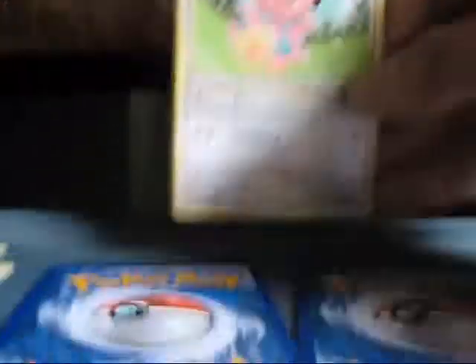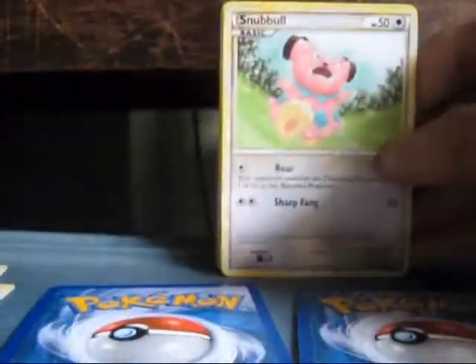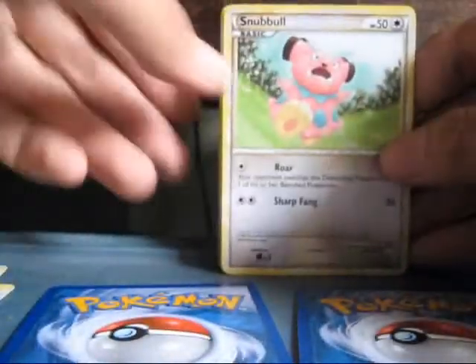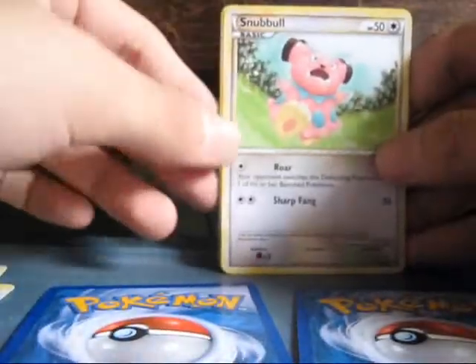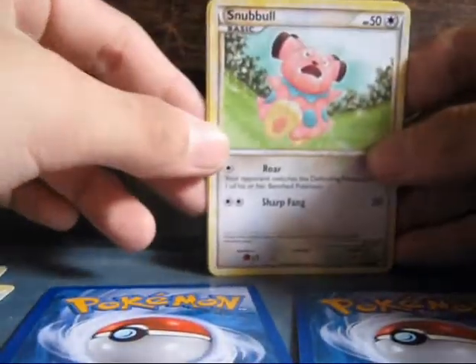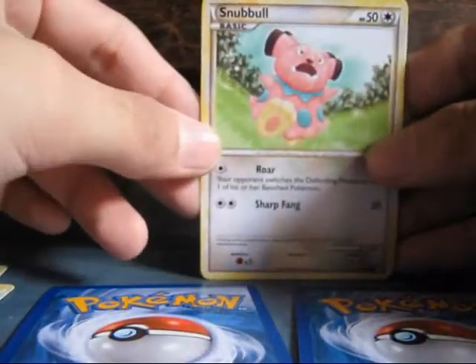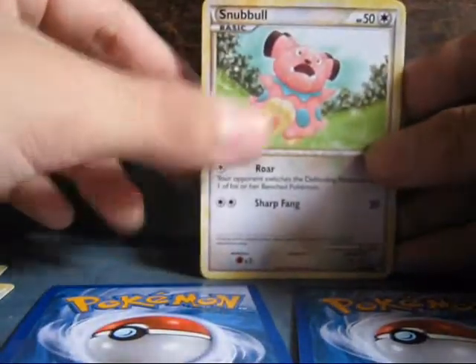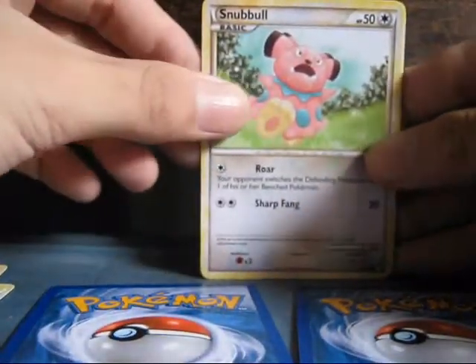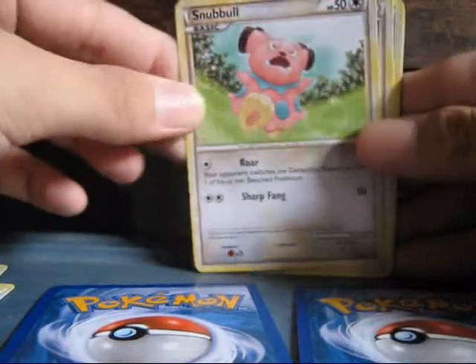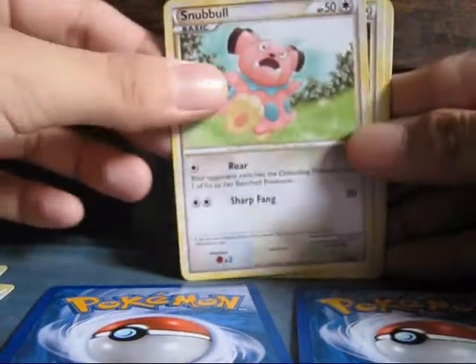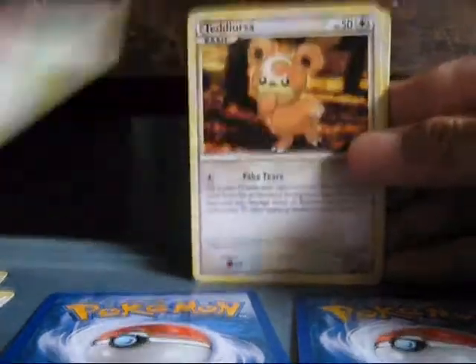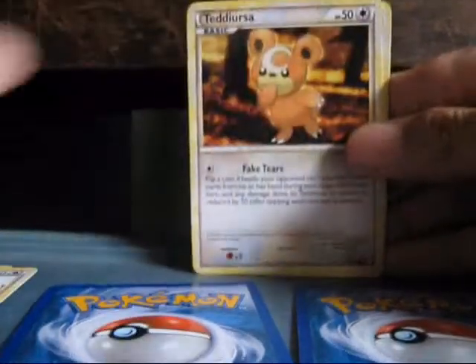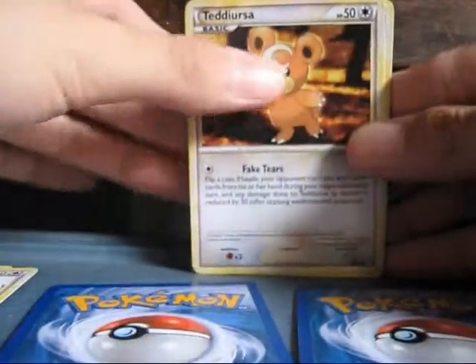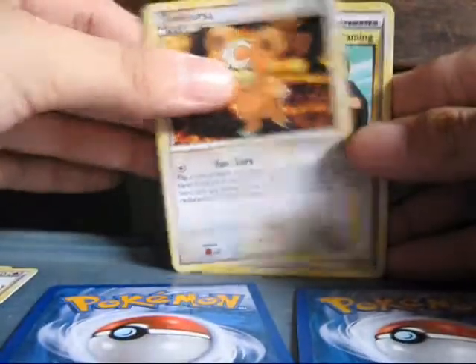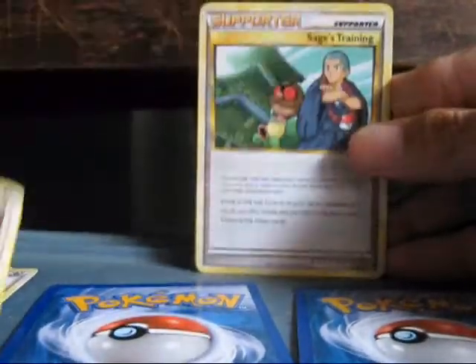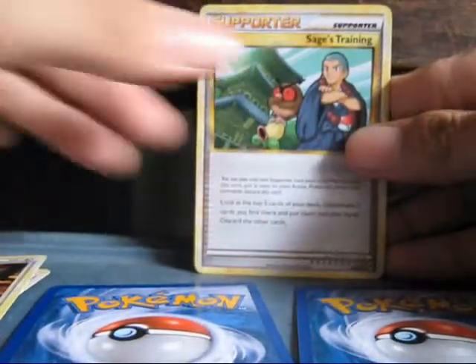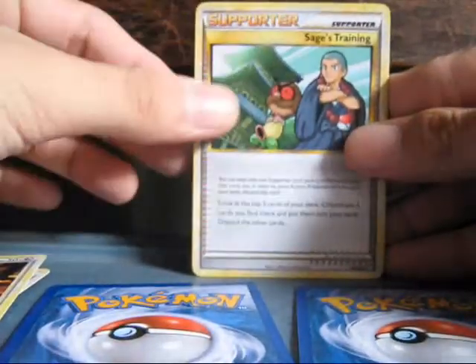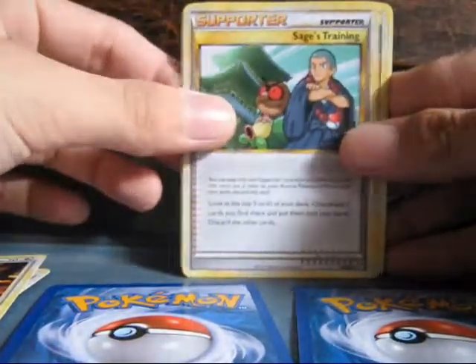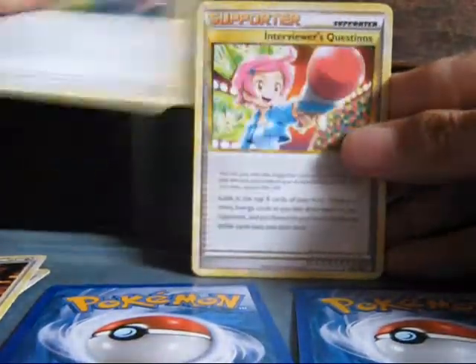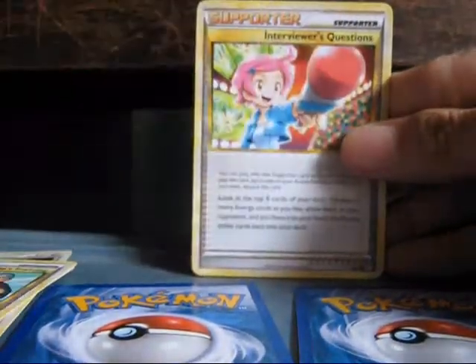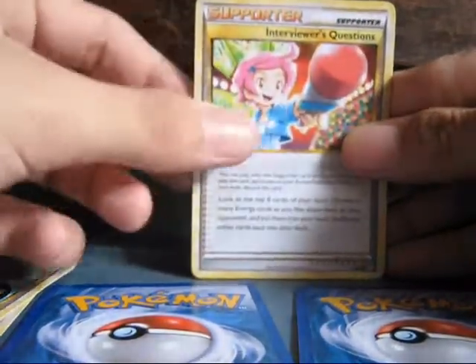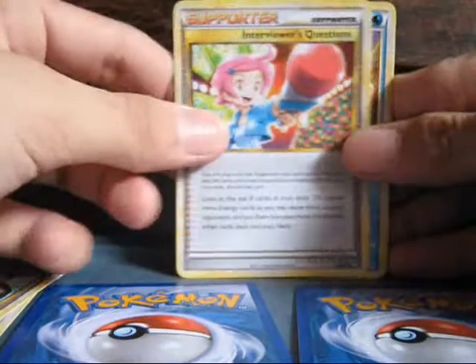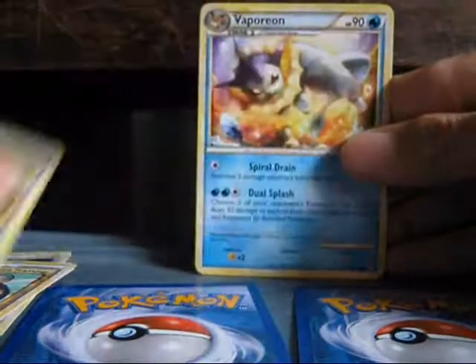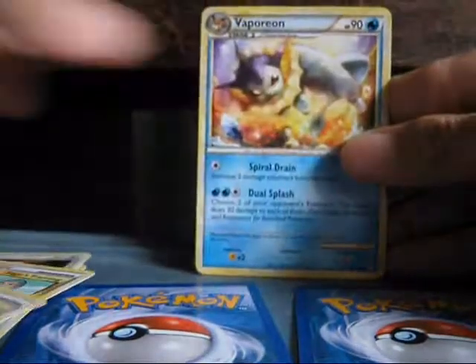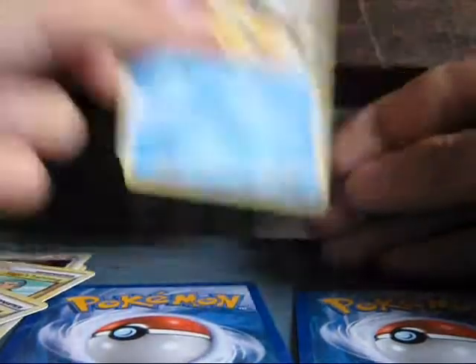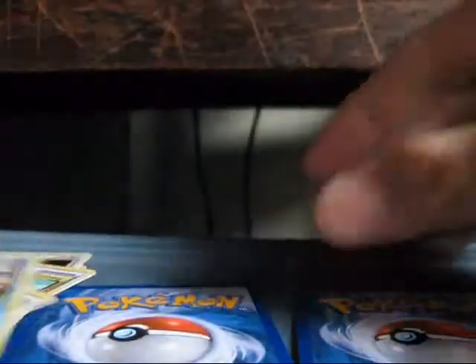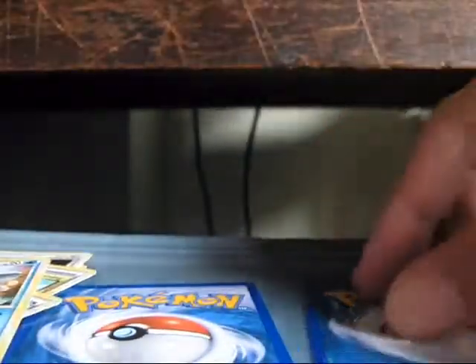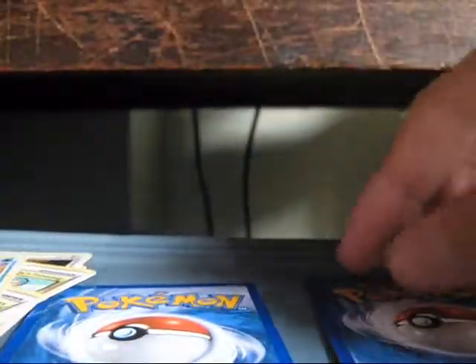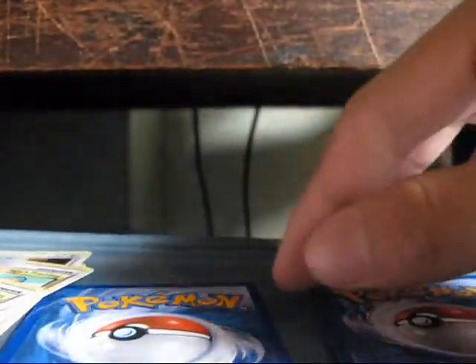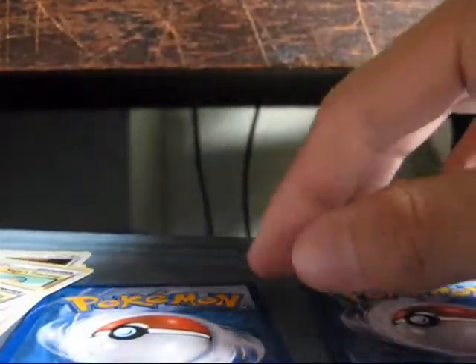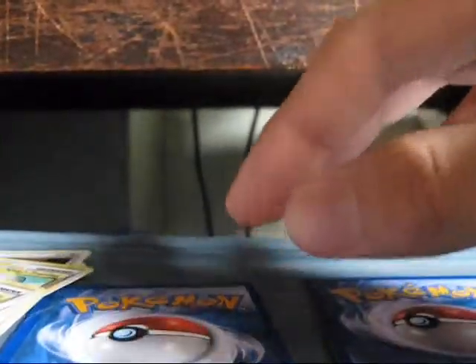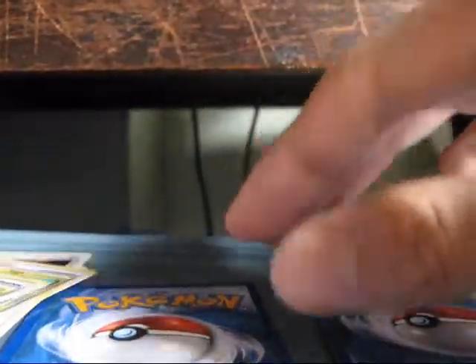I'll say its name. There we go. Snubbull. Tedursa. Say the stray name, interviewer's questions. And a Vaporeon. Cool, Vaporeon.